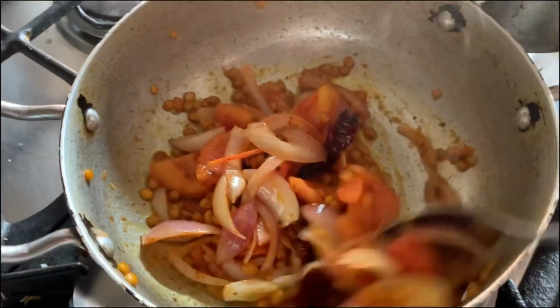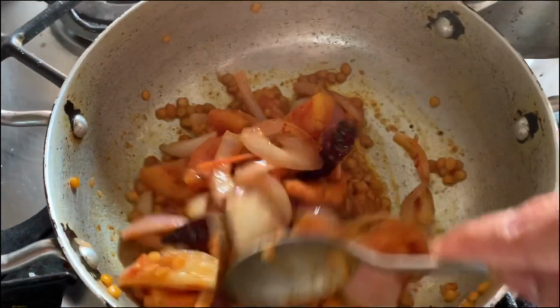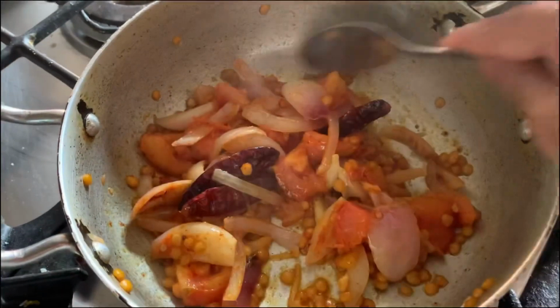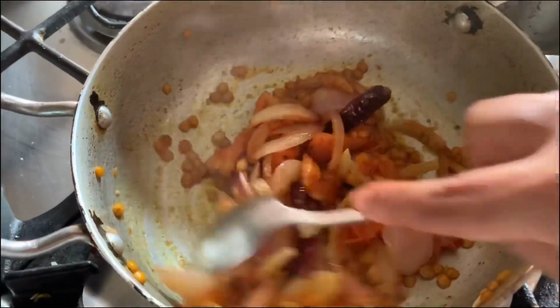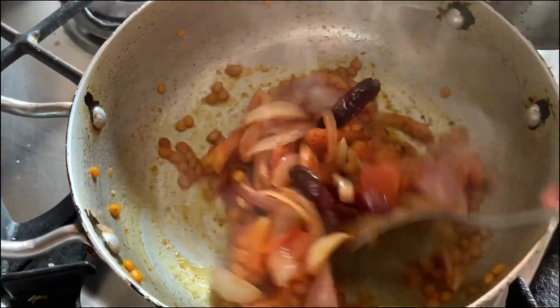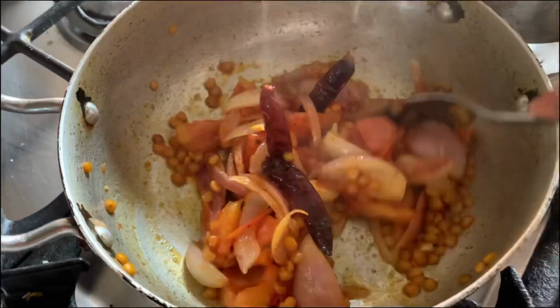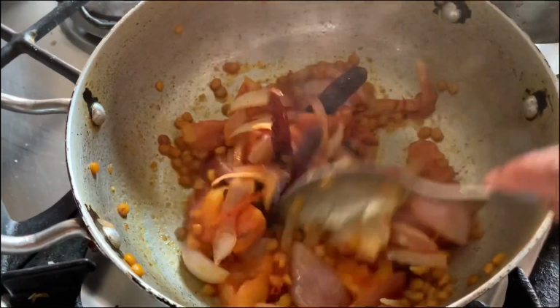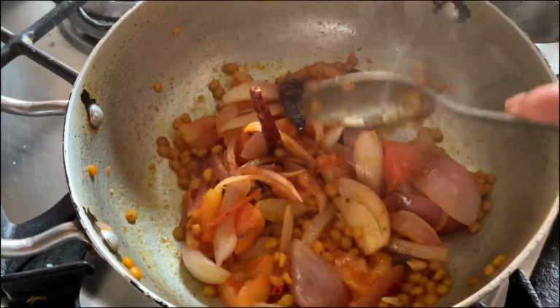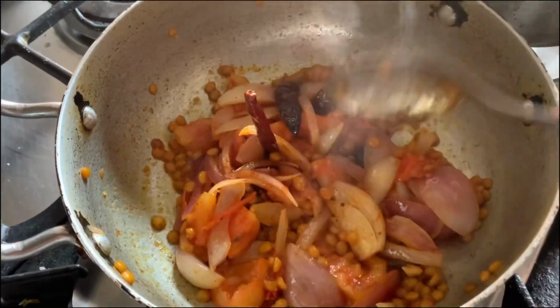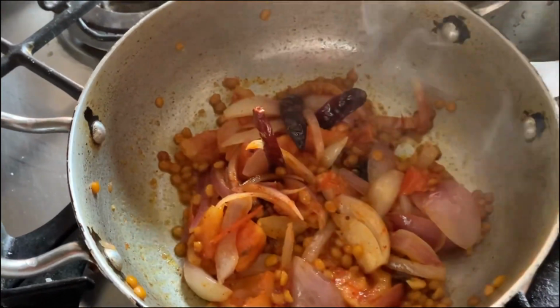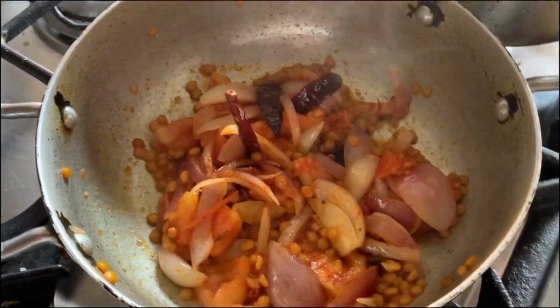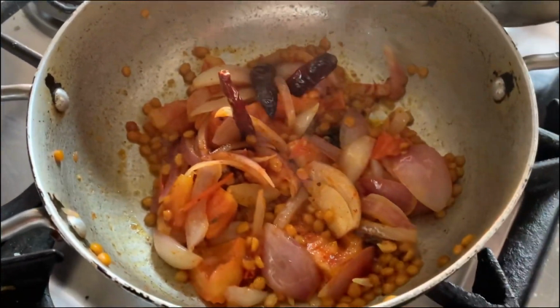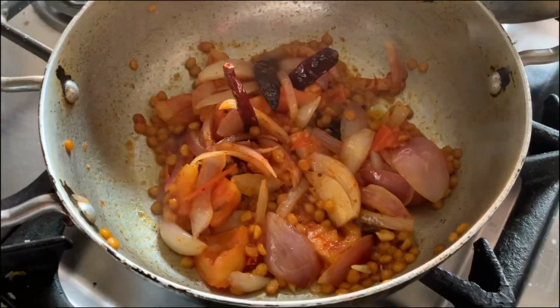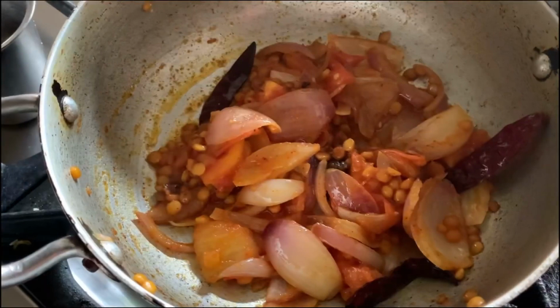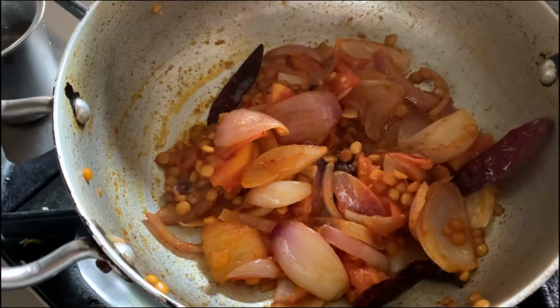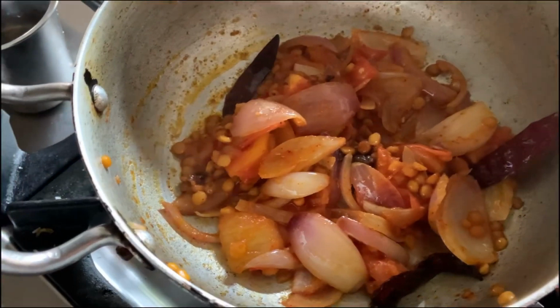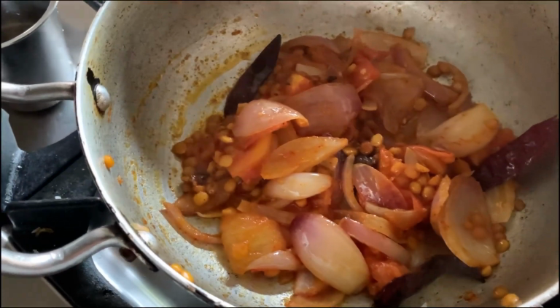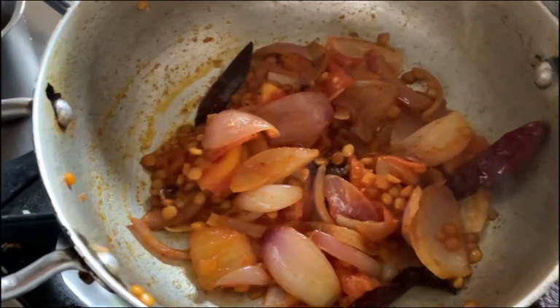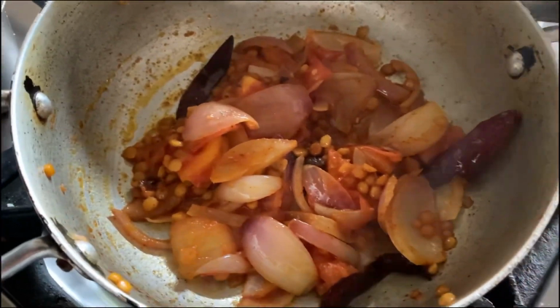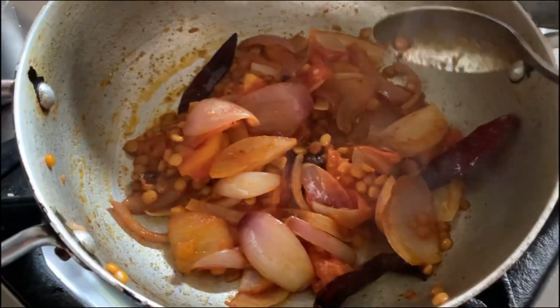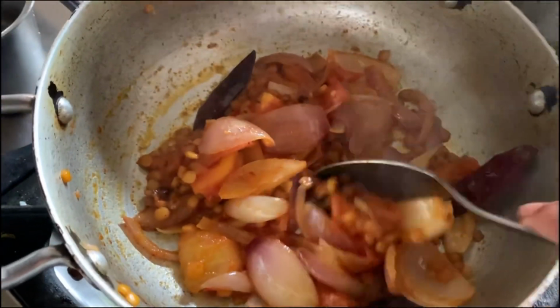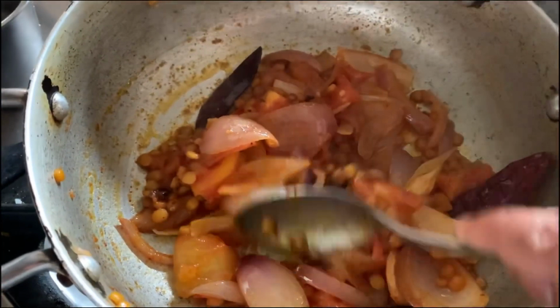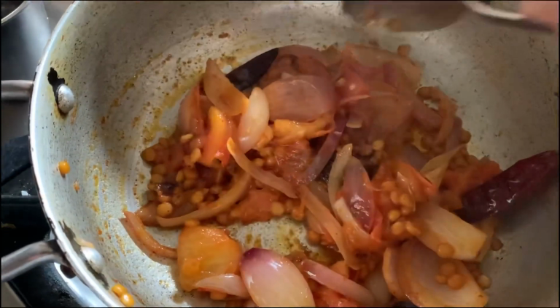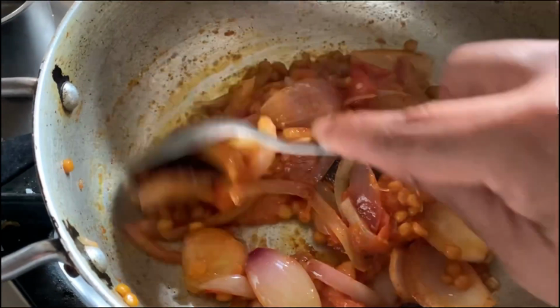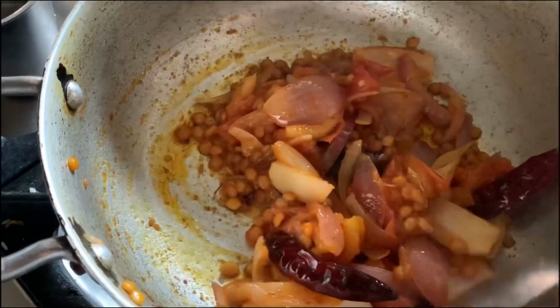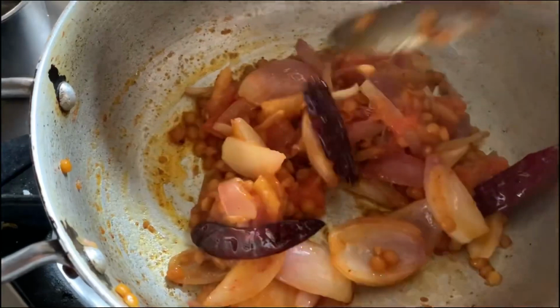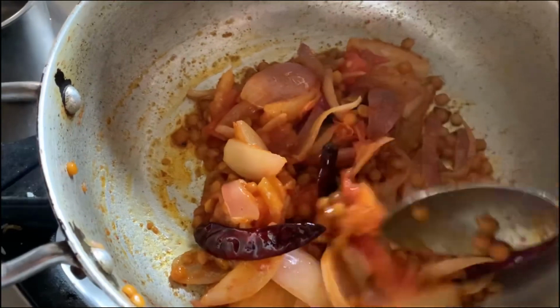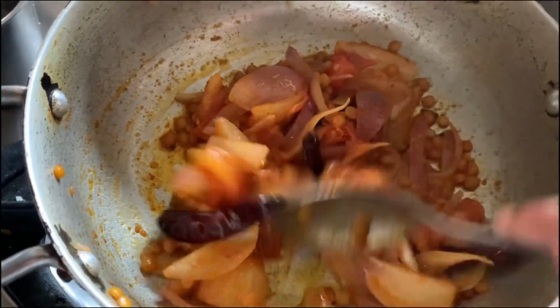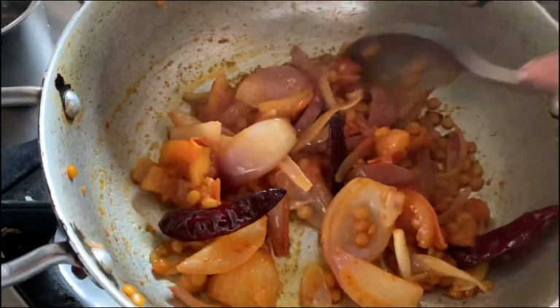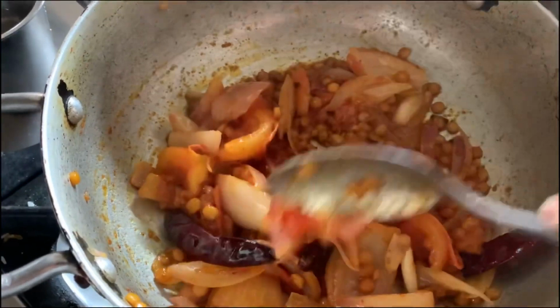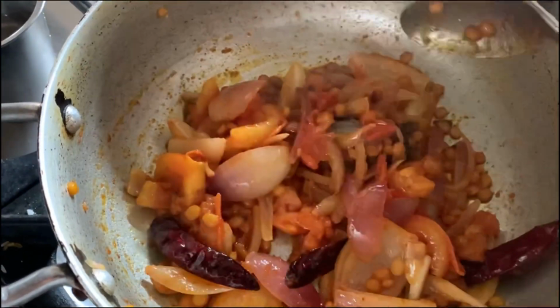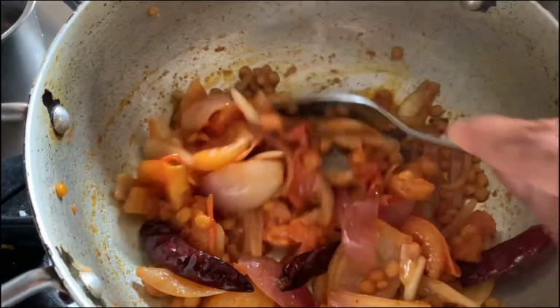So can you see the color? I switched off the flame and when it becomes cooled down, you have to grind this one as a very smooth paste.